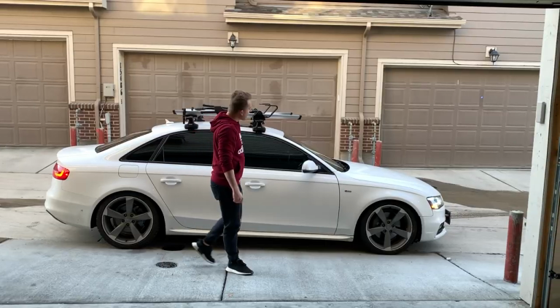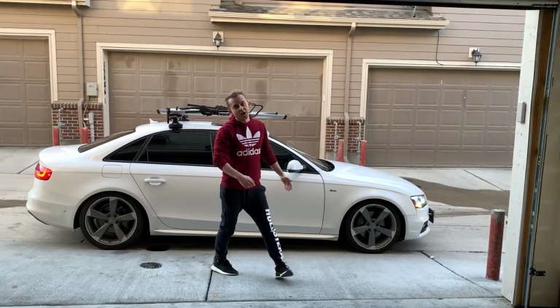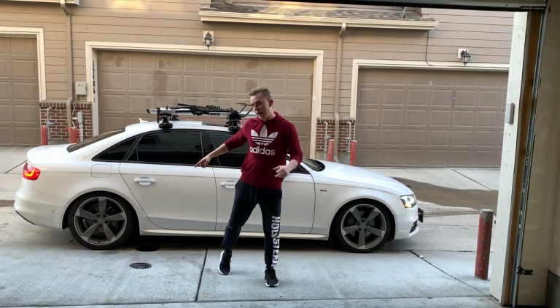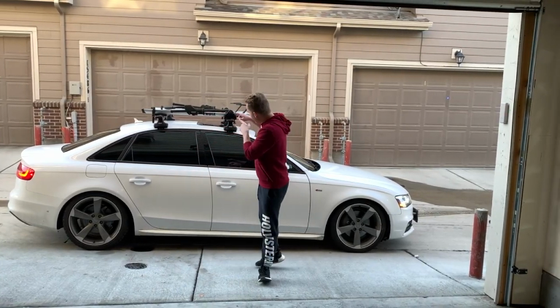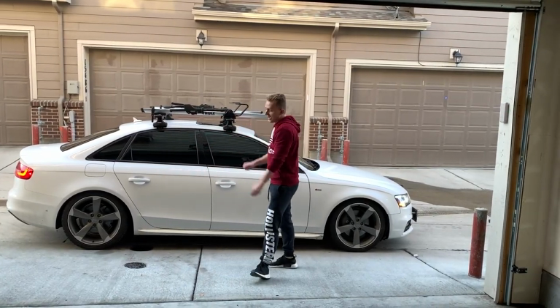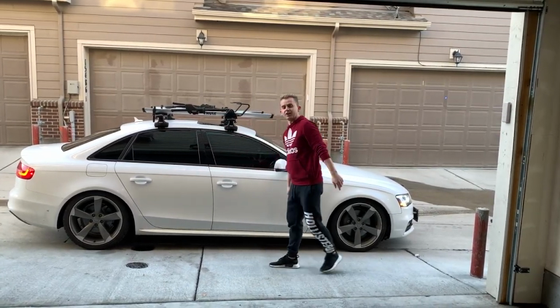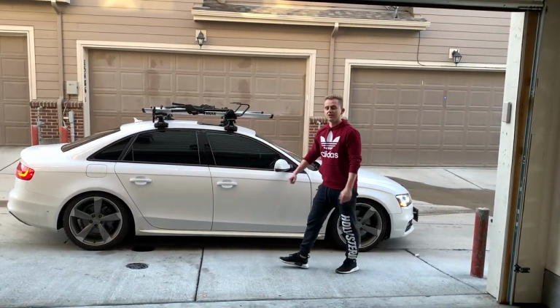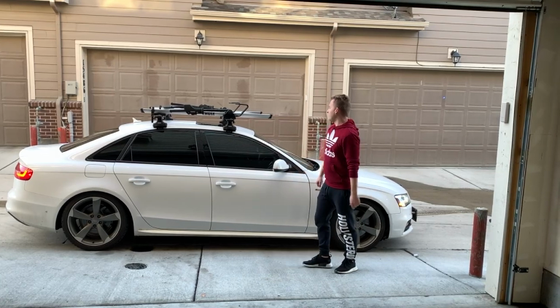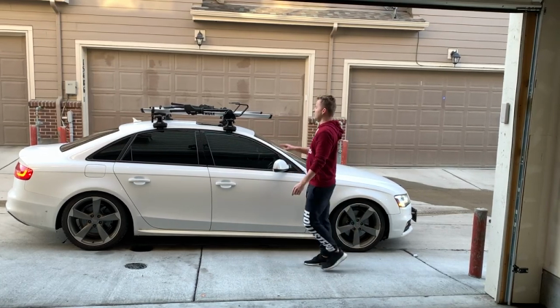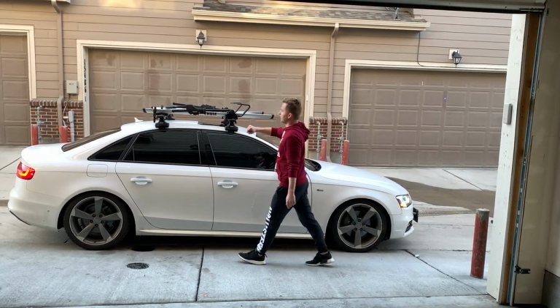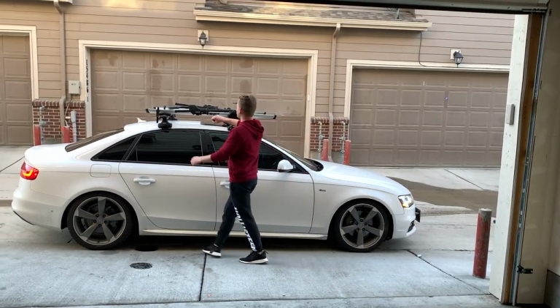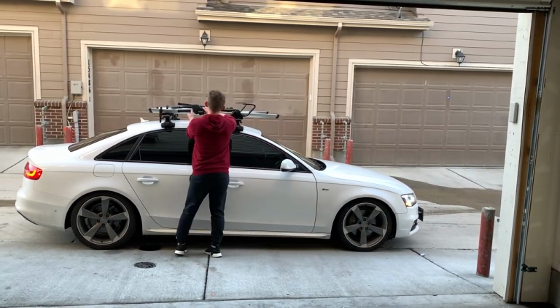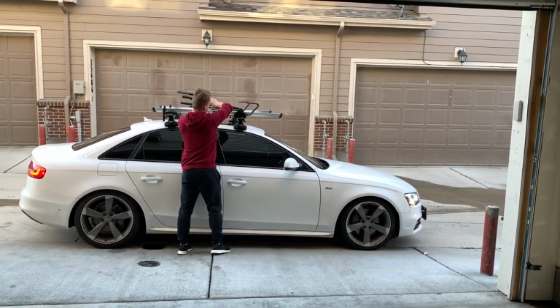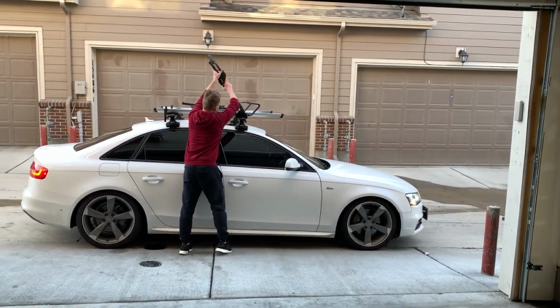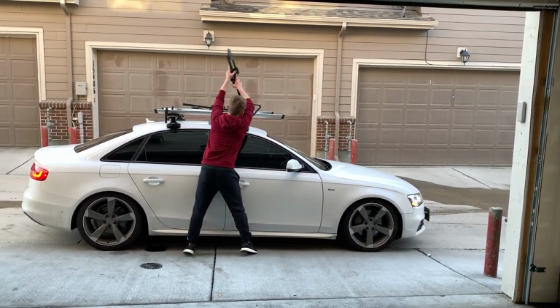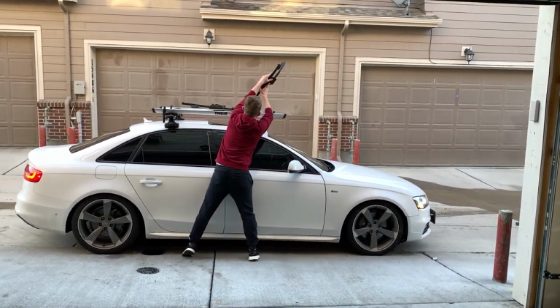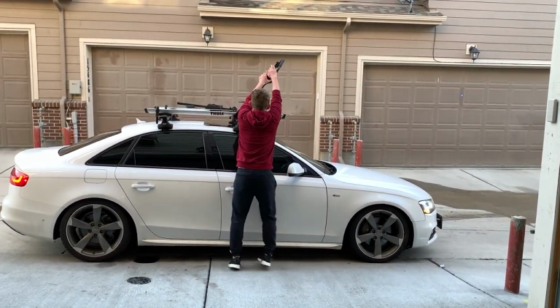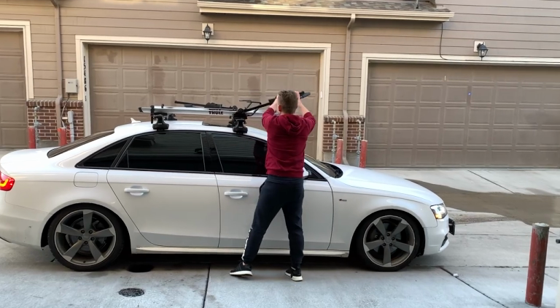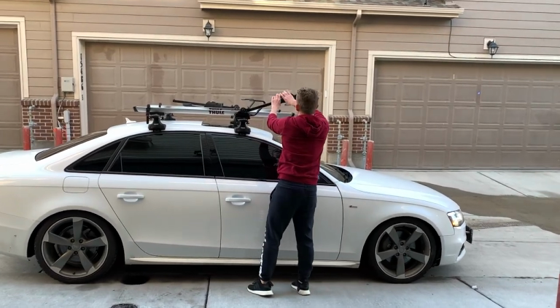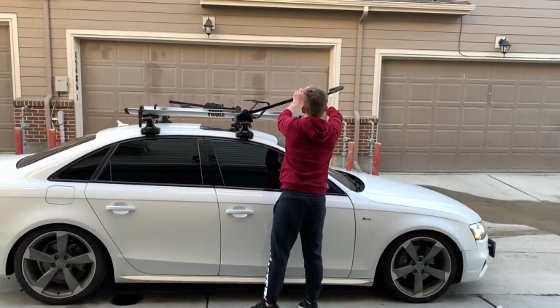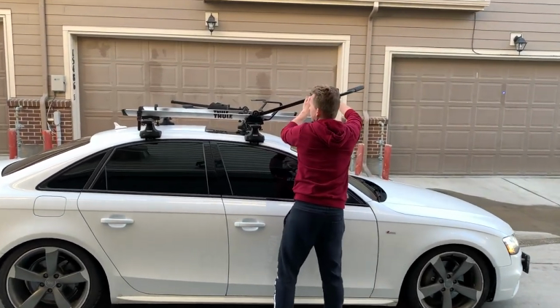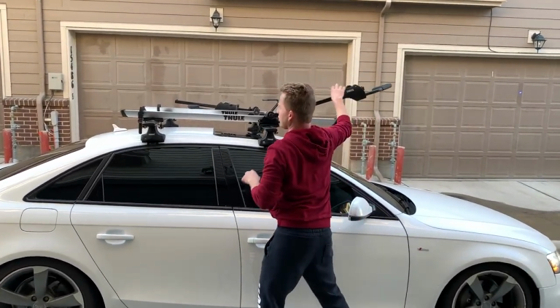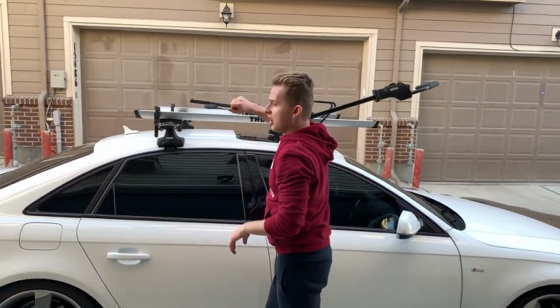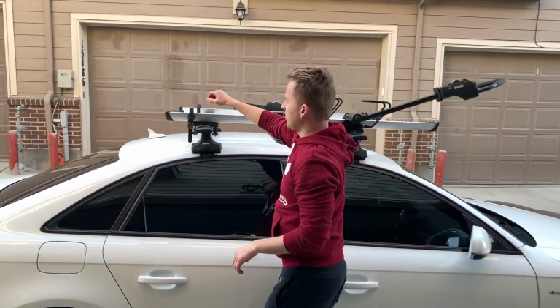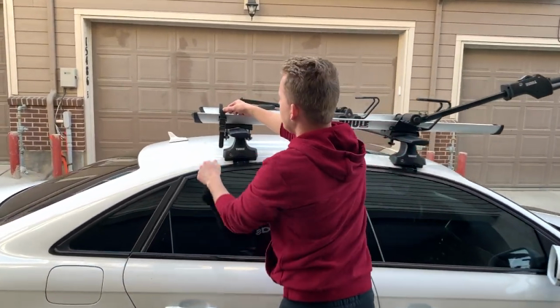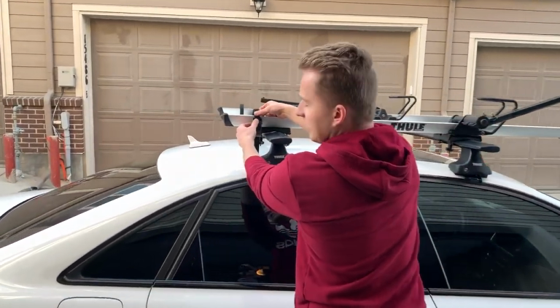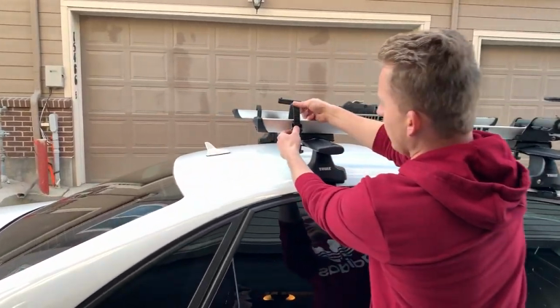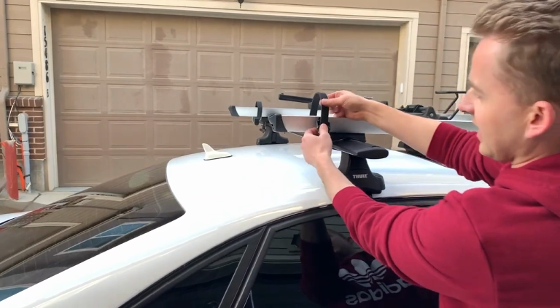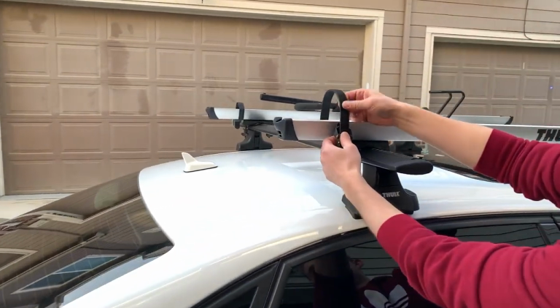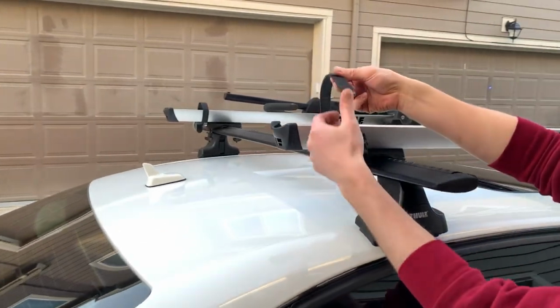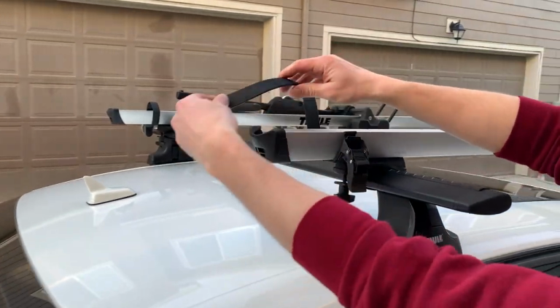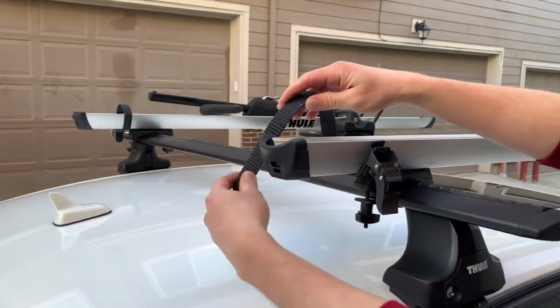Now we're going to show you how to properly mount a bike on the car. First, bring this control arm over here, just flick it up to the side and bring it out as far as you can. Also, this little clip that holds the back tight — you want to unclip it and put it to the side.